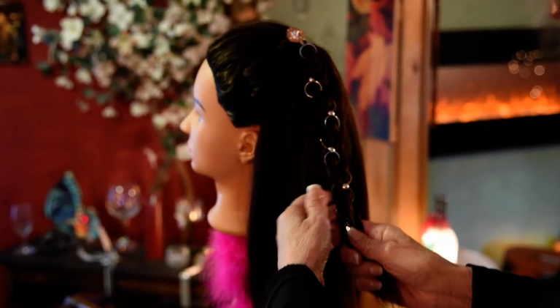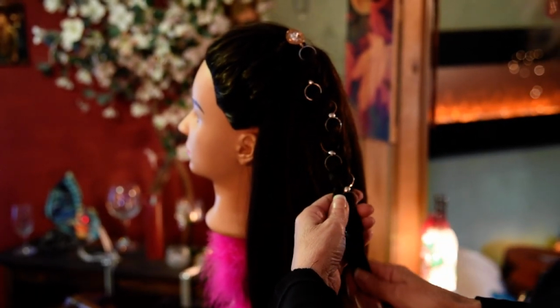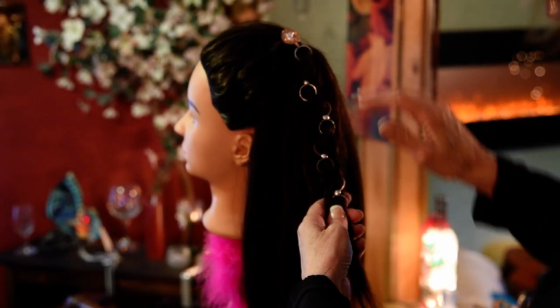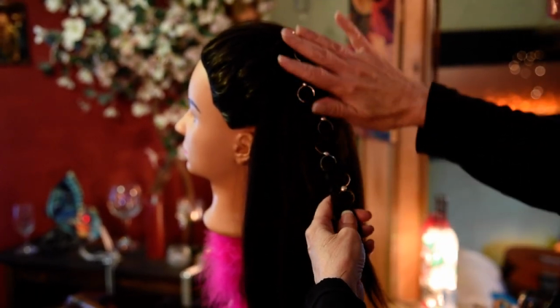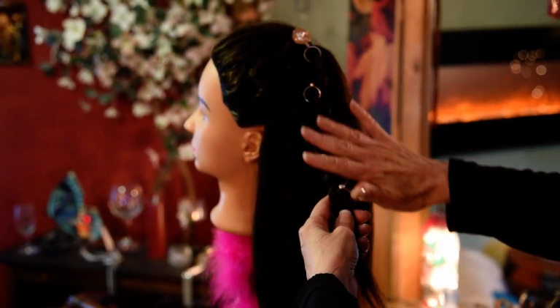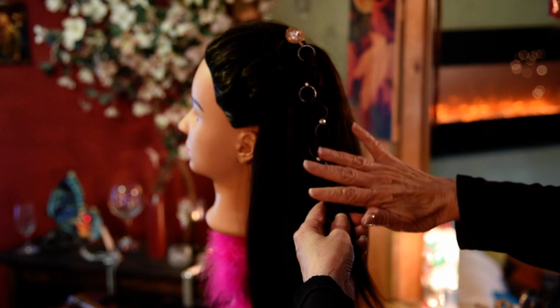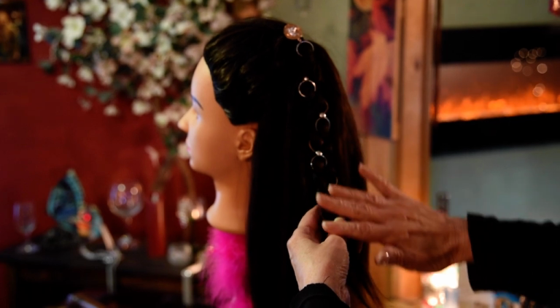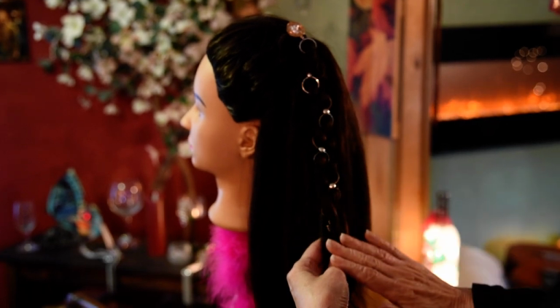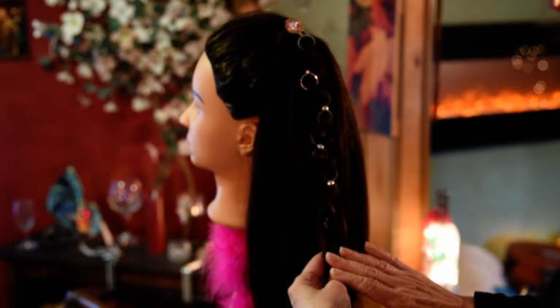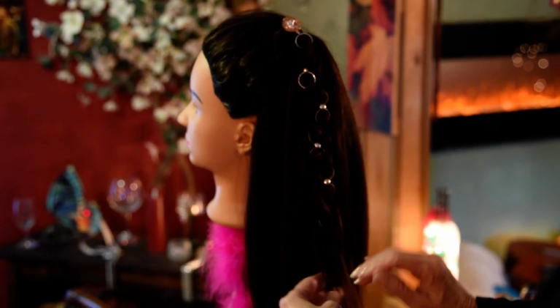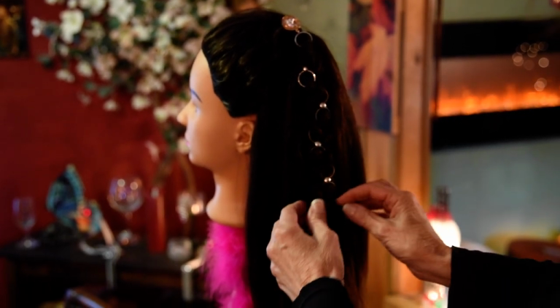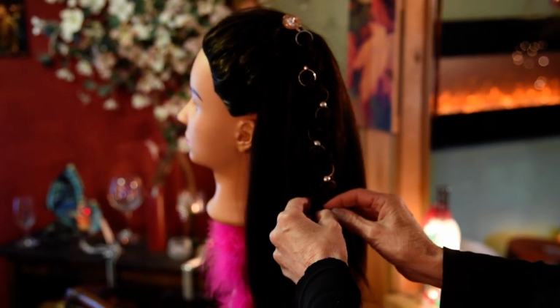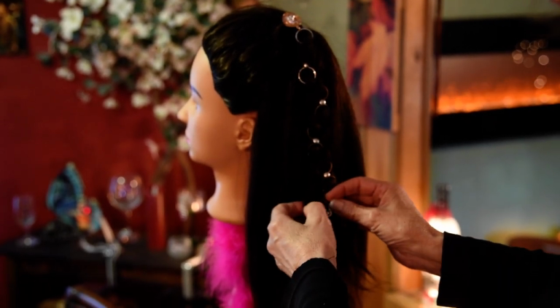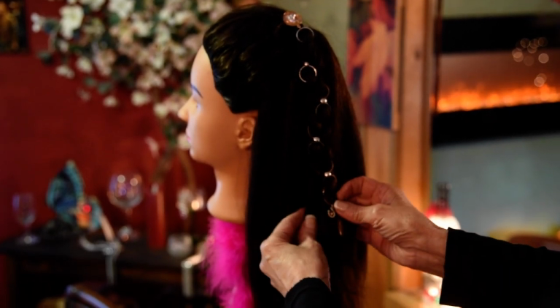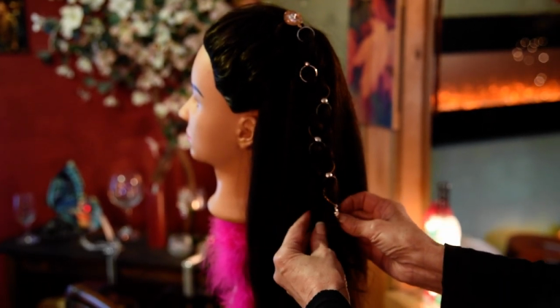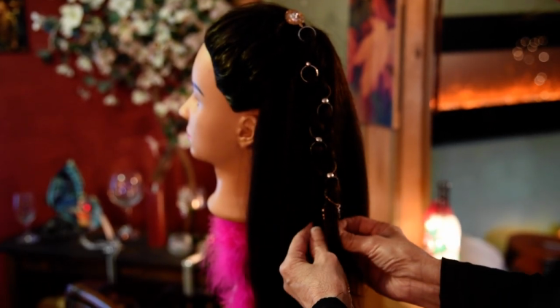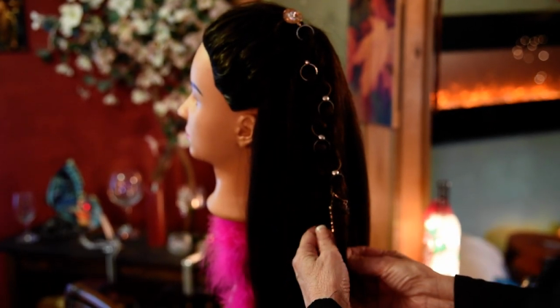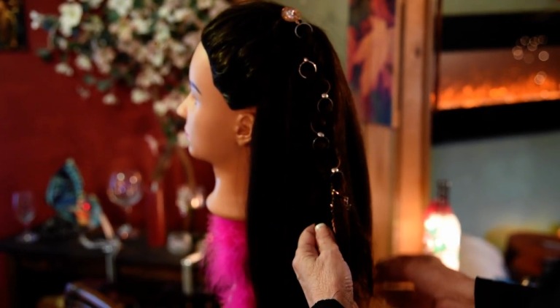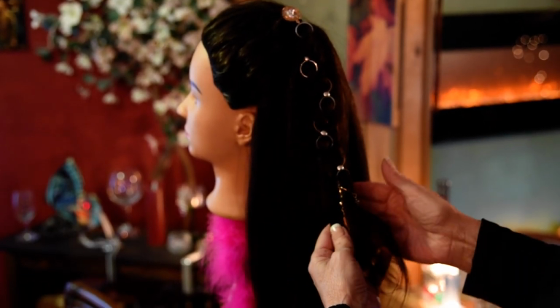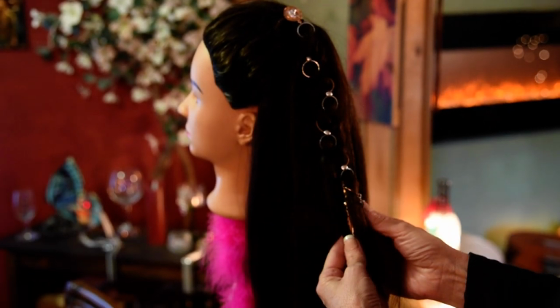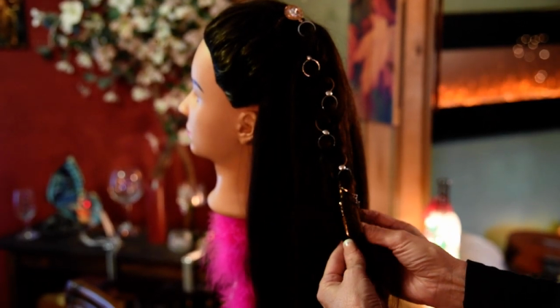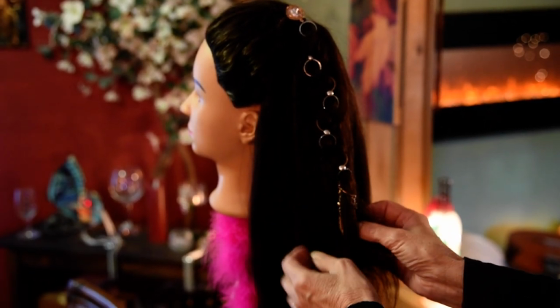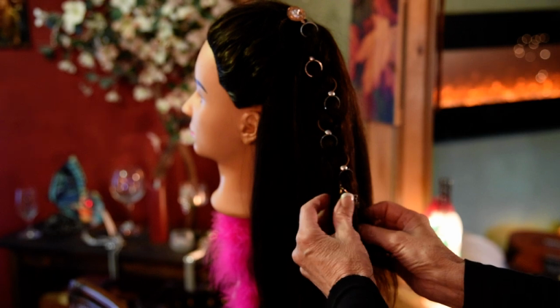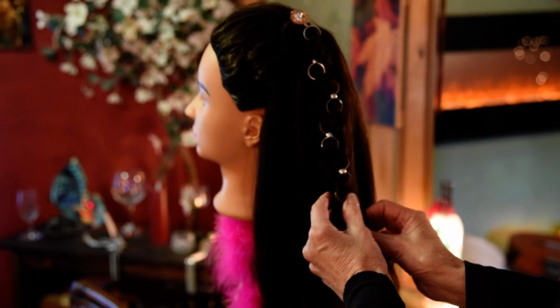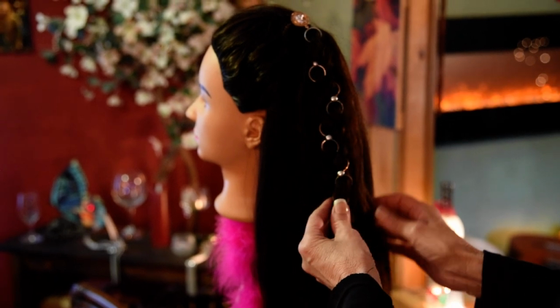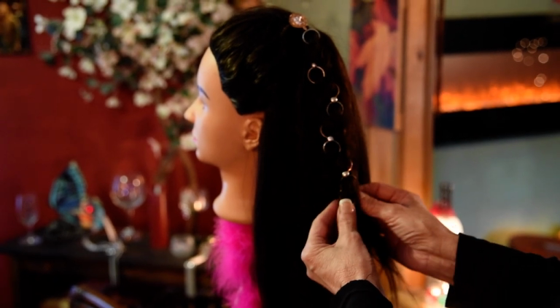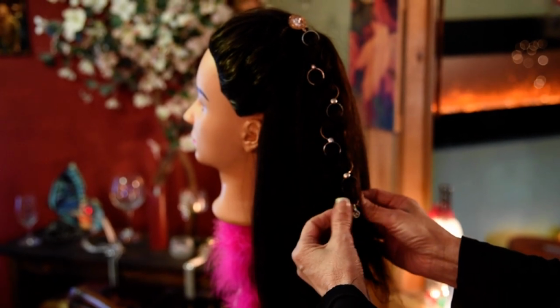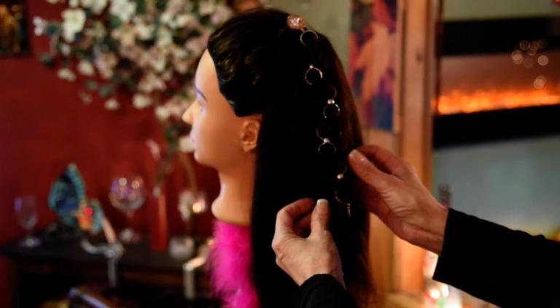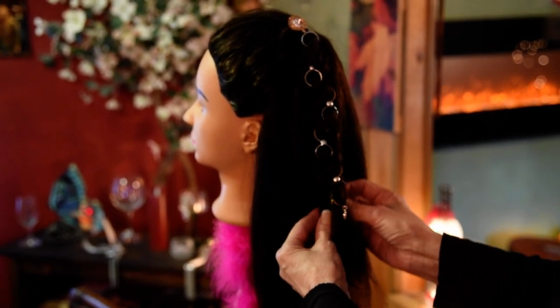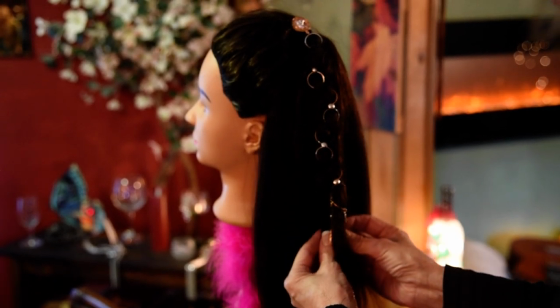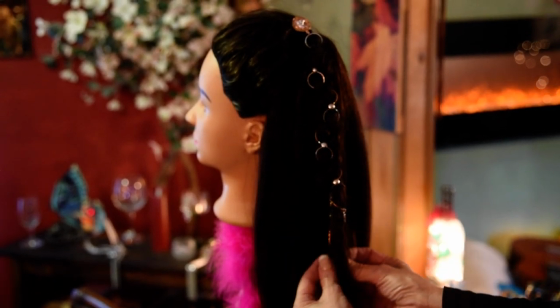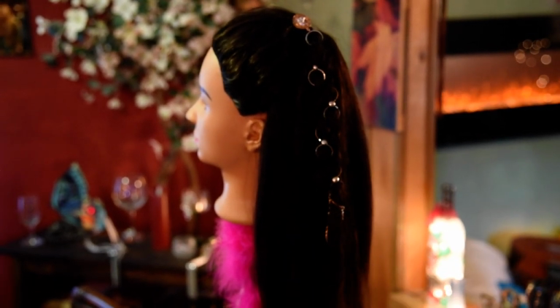So this is how you use the jeweled hair chain. And we have the beaded ones too — you do them exactly the same way. Good luck with that and thank you.